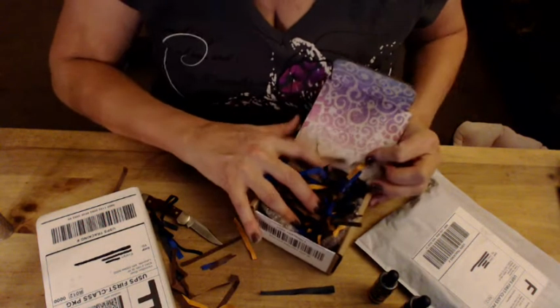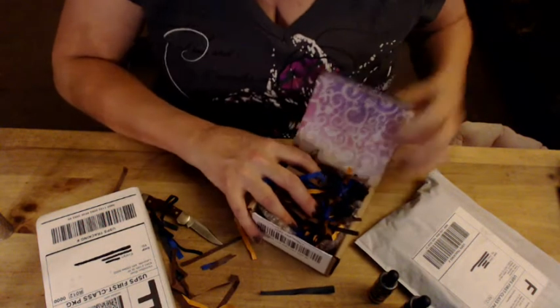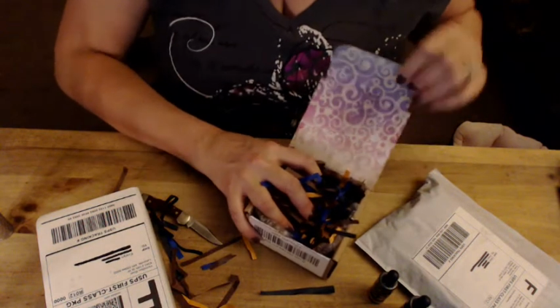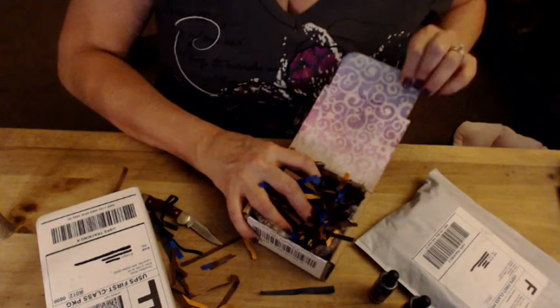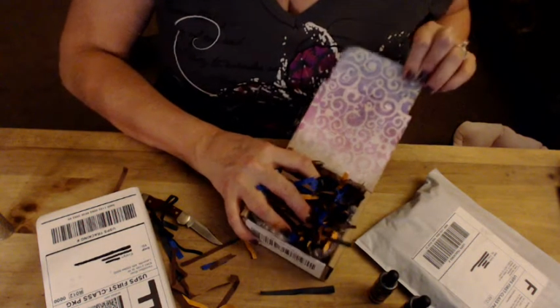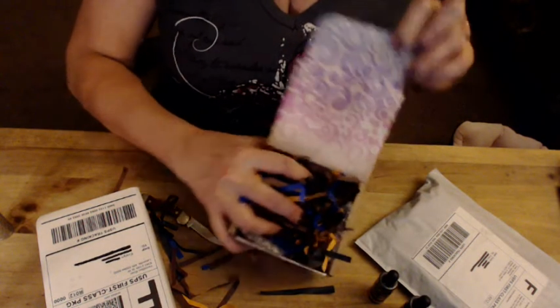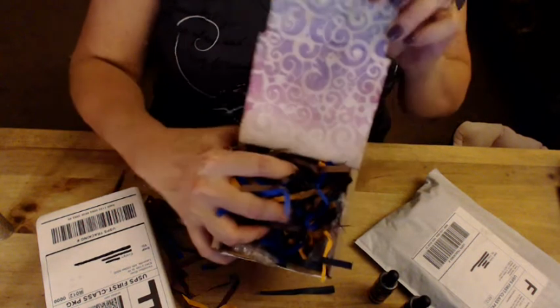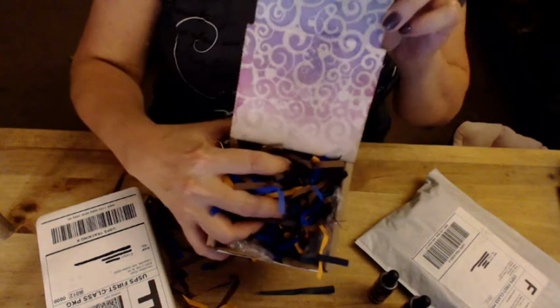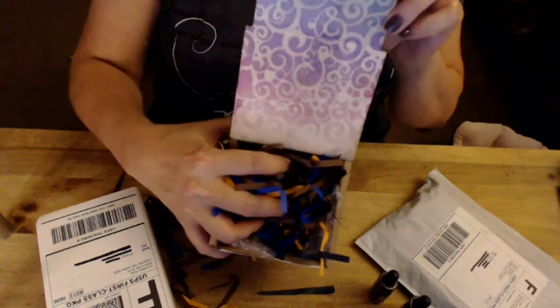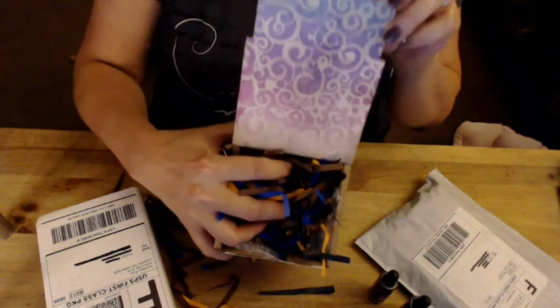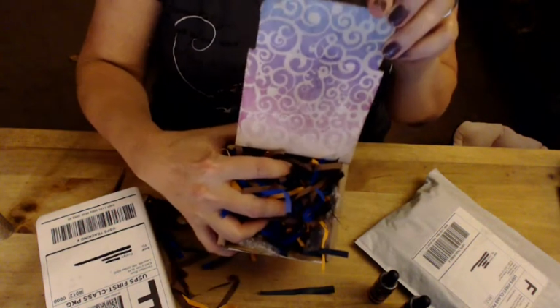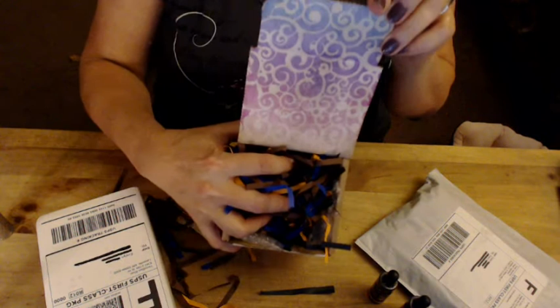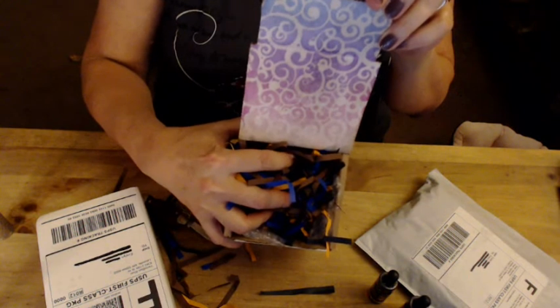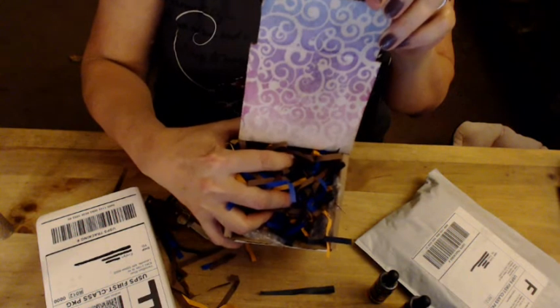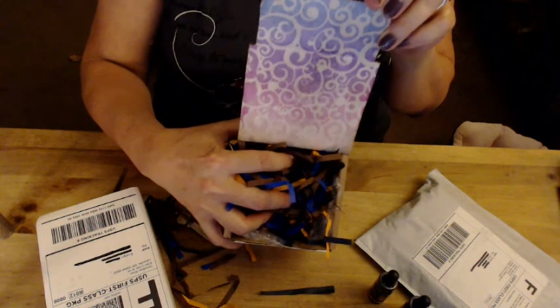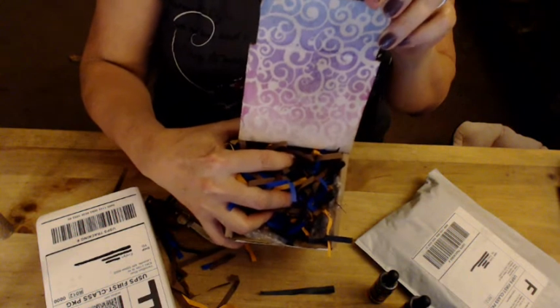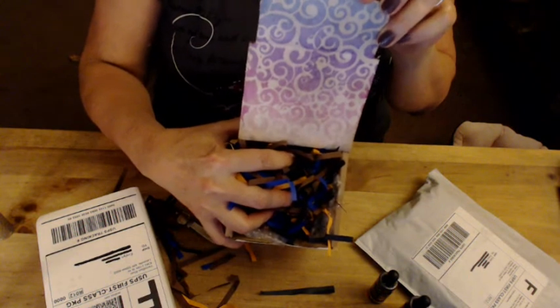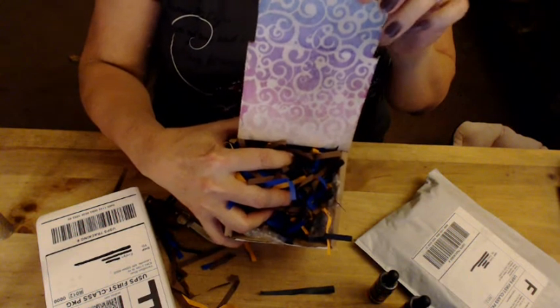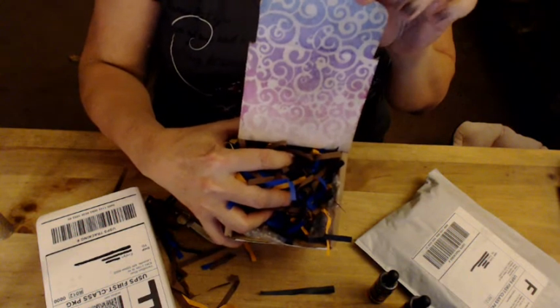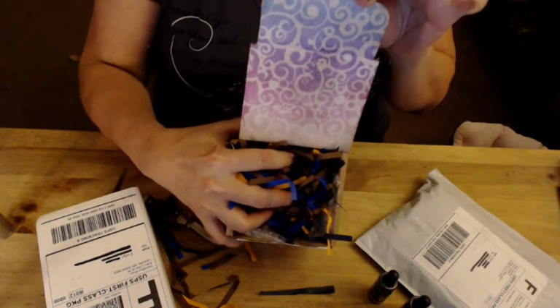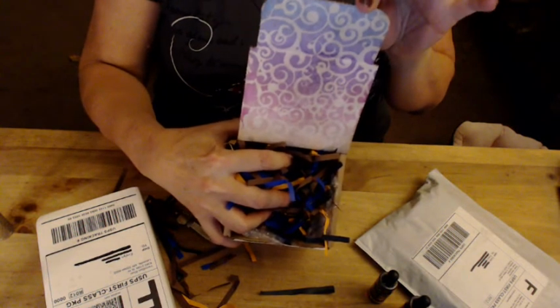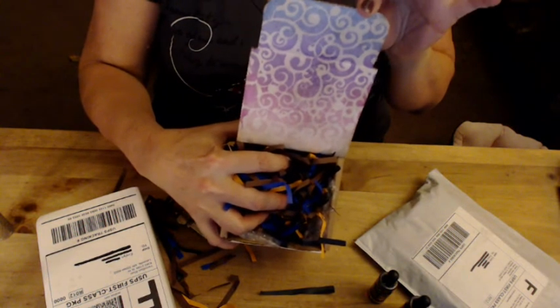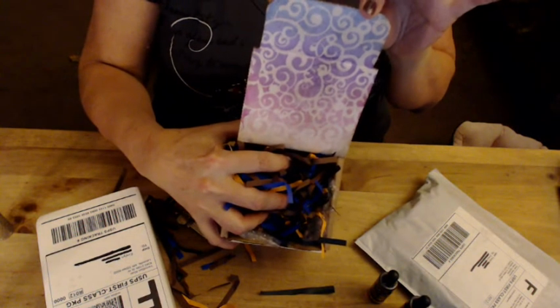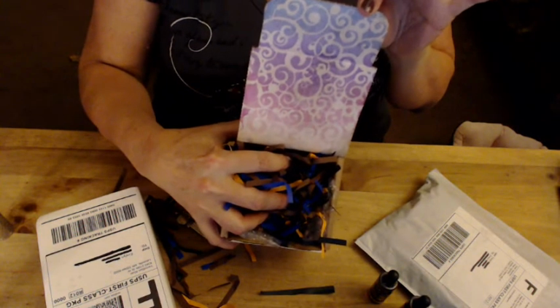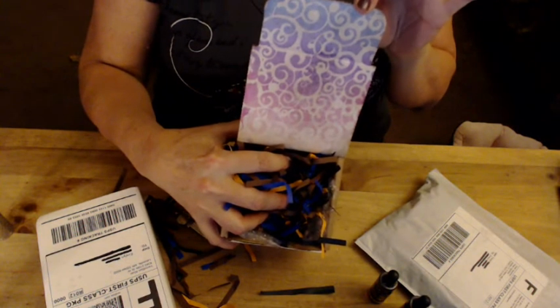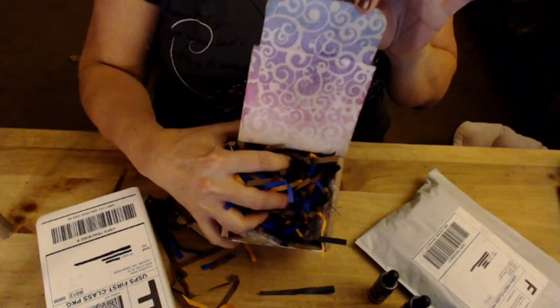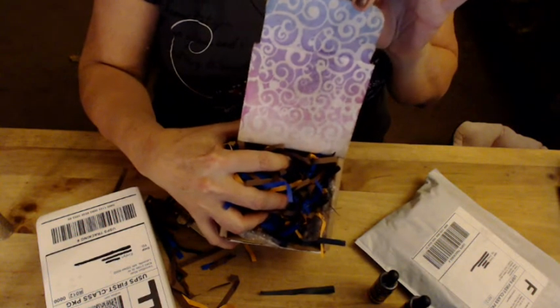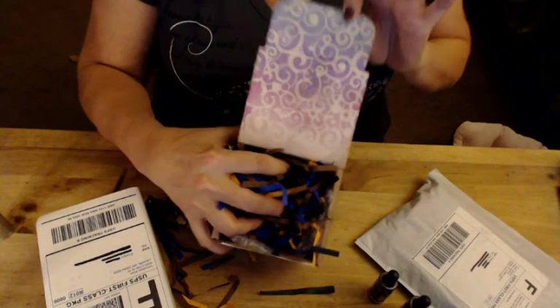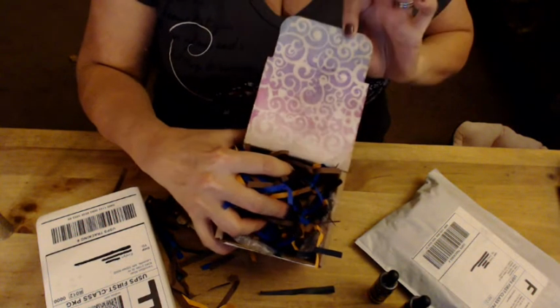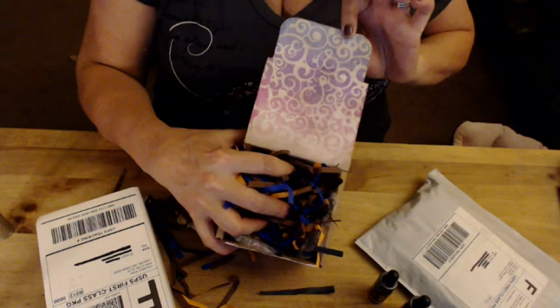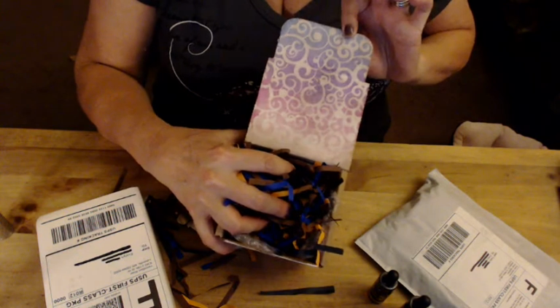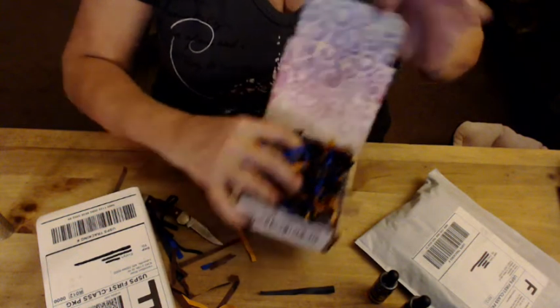I forgot they painted a little picture on the inside of the box lid. It looks kind of like a cloud of vapors — it's pretty.